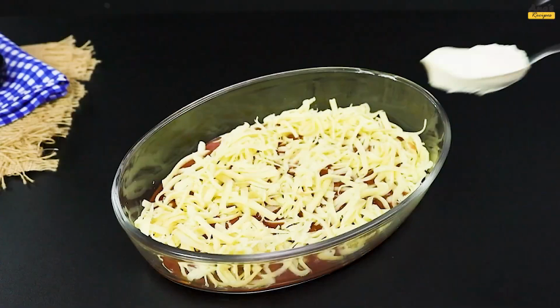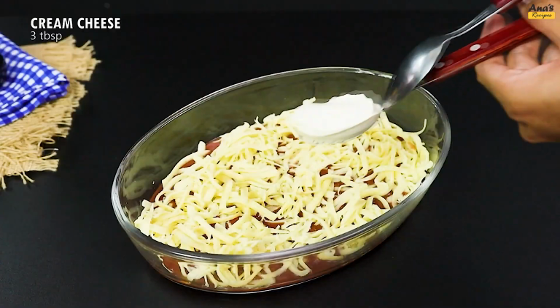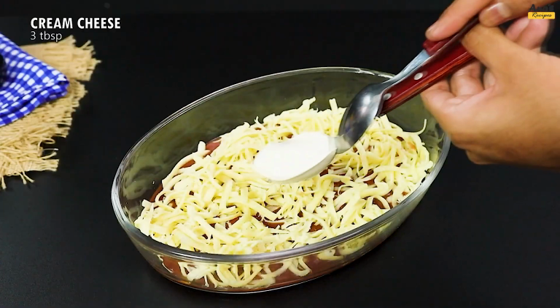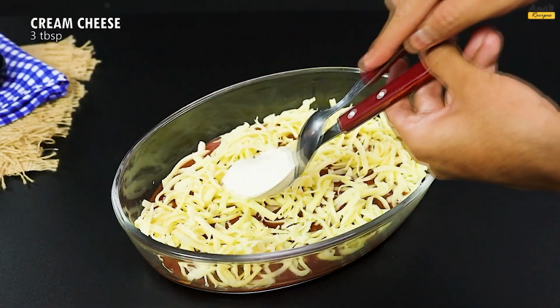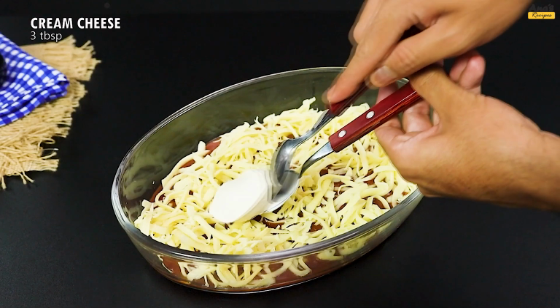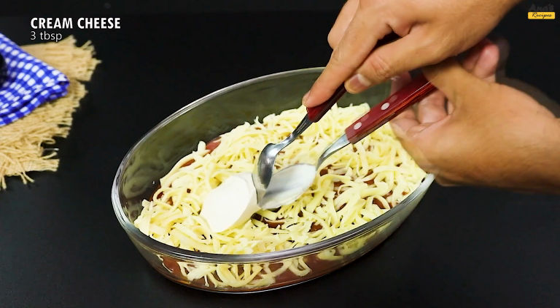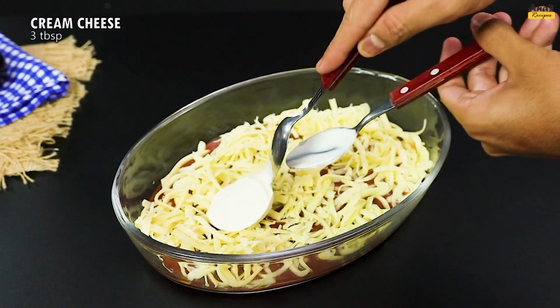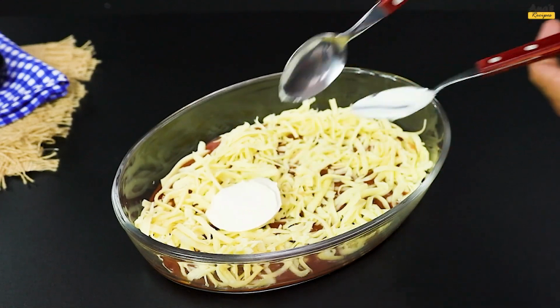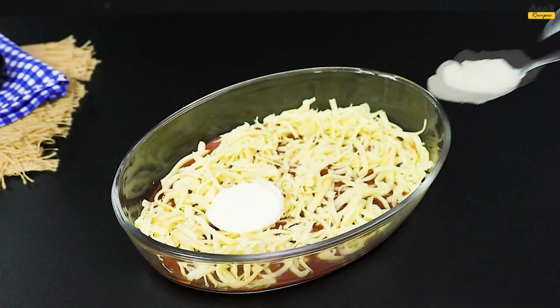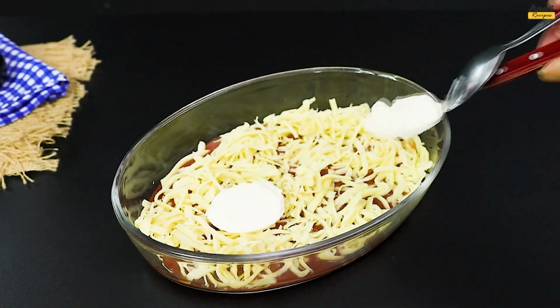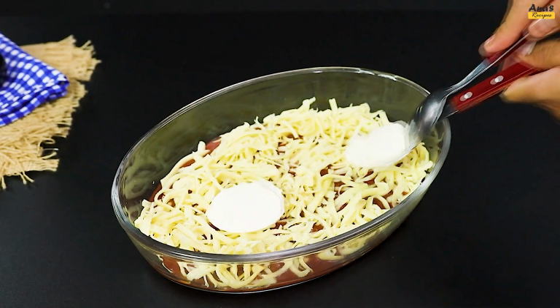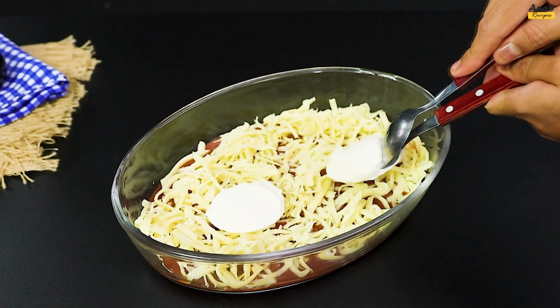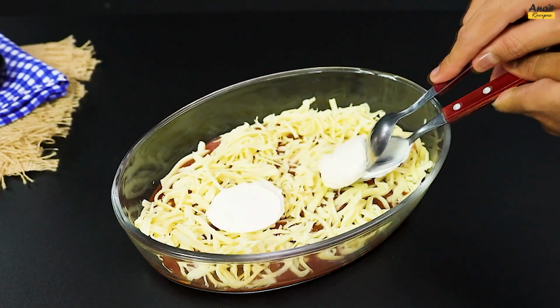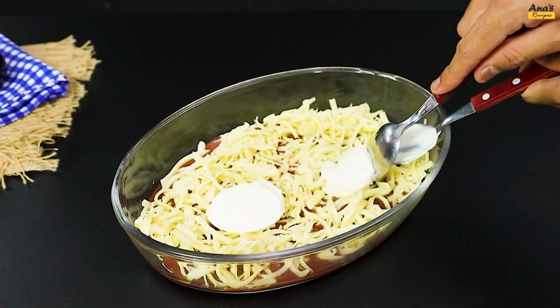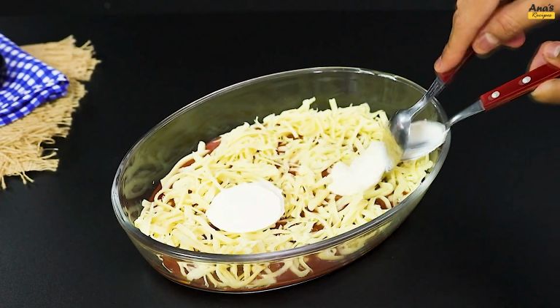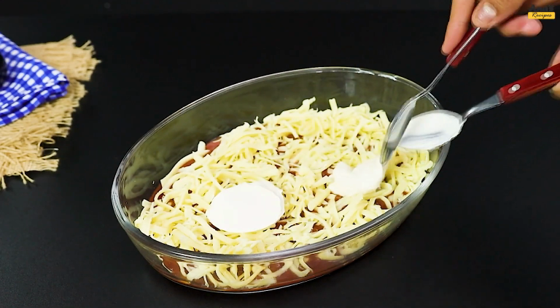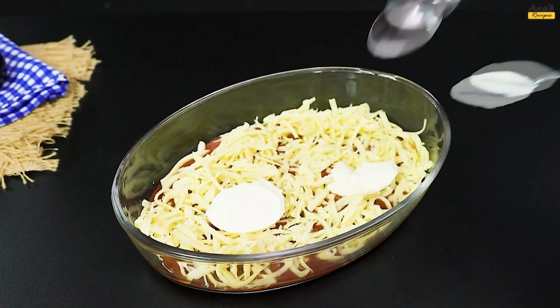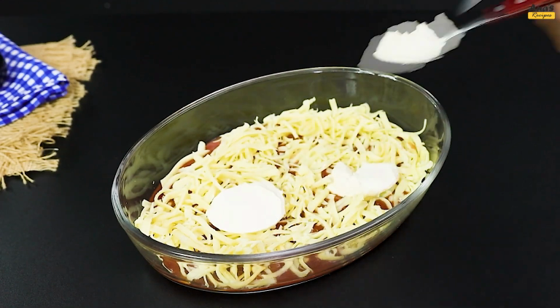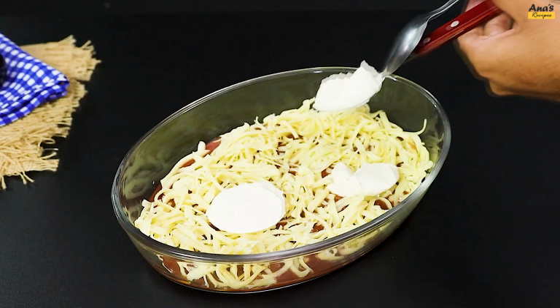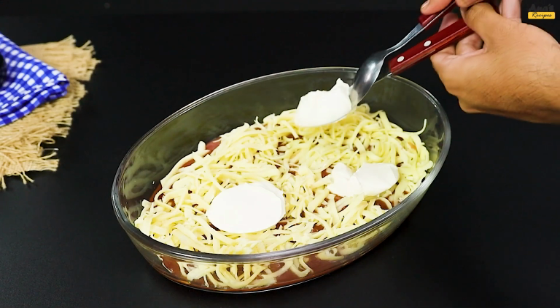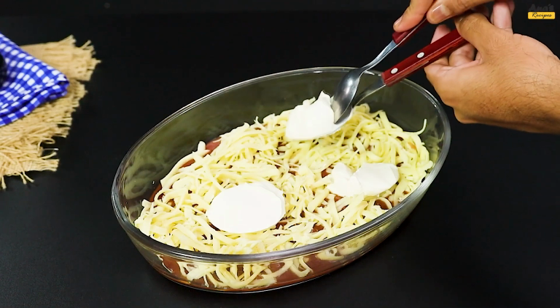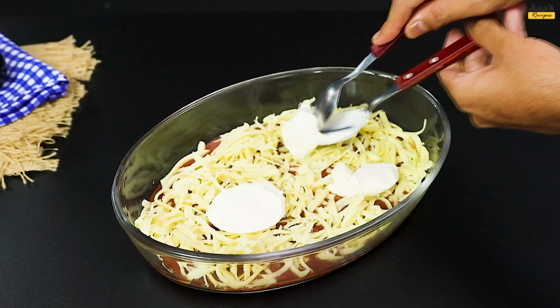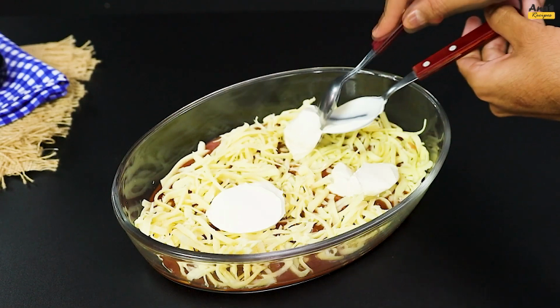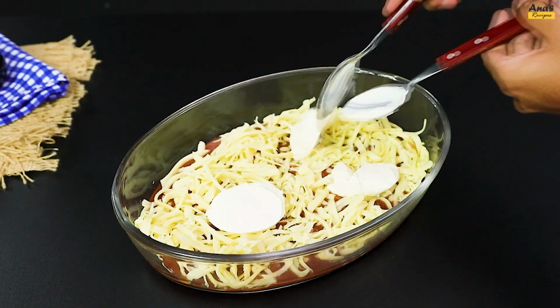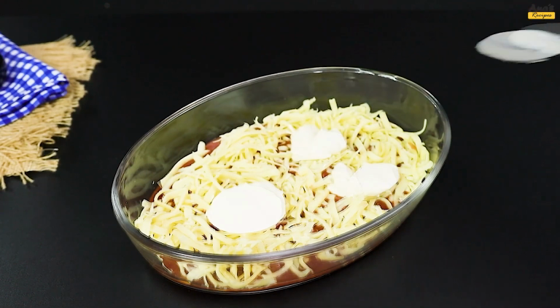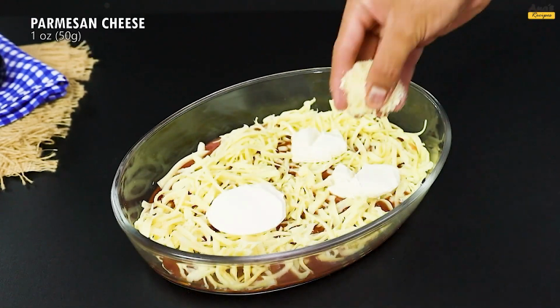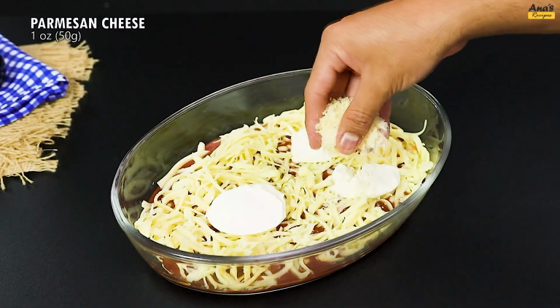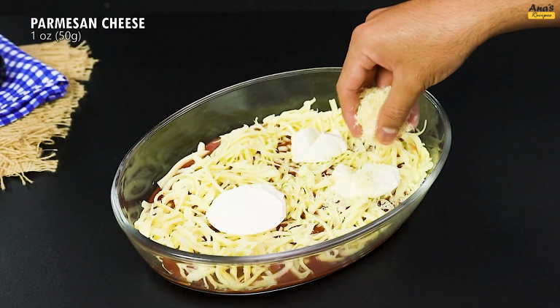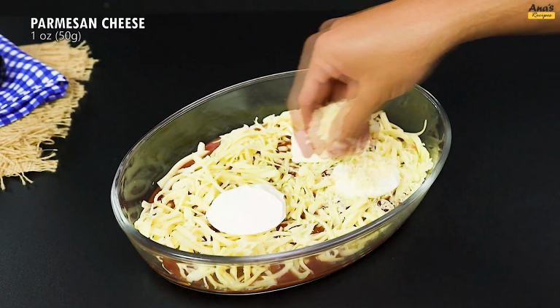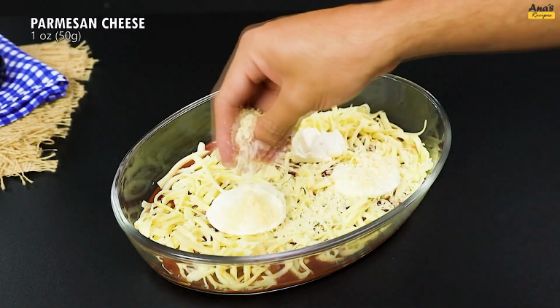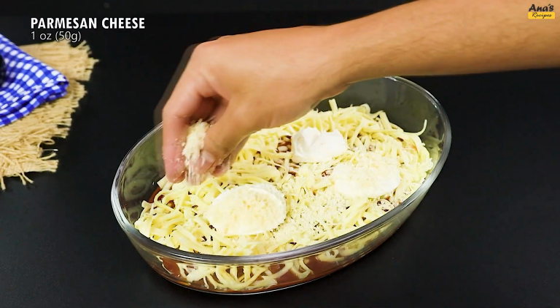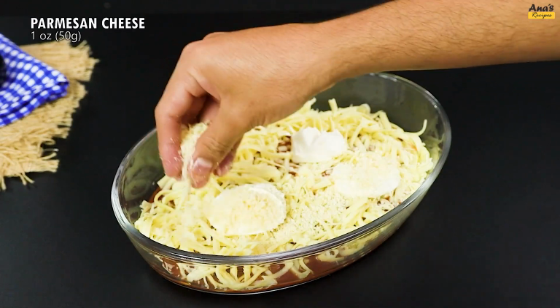Next, add 3 dollops of cream cheese spaced evenly. Then sprinkle 50 grams of grated parmesan.